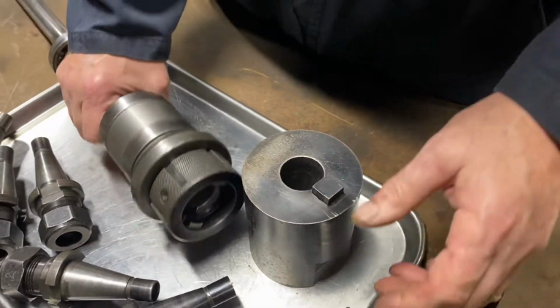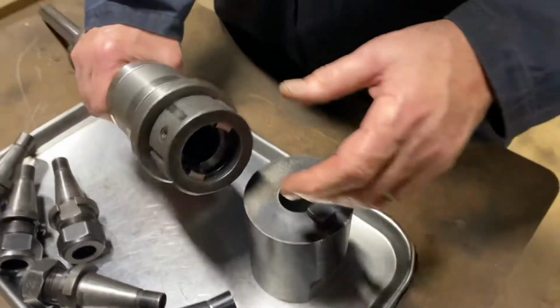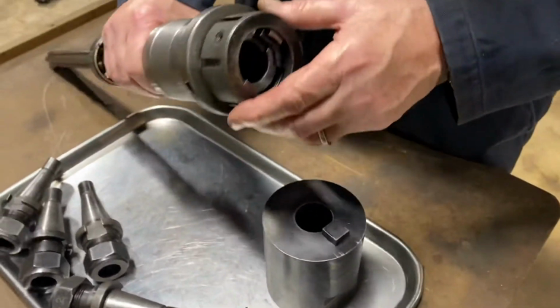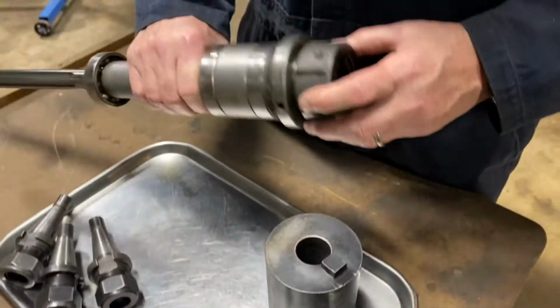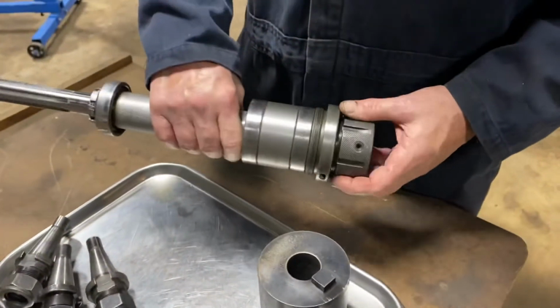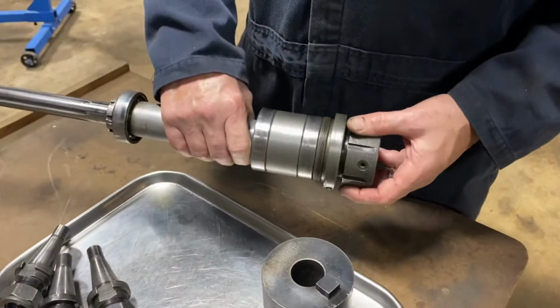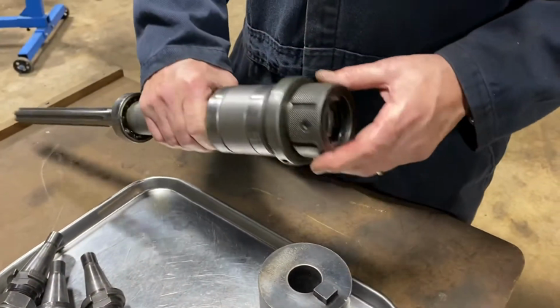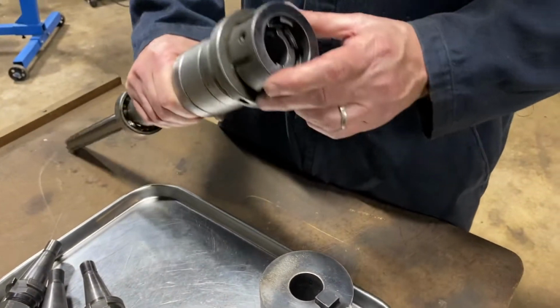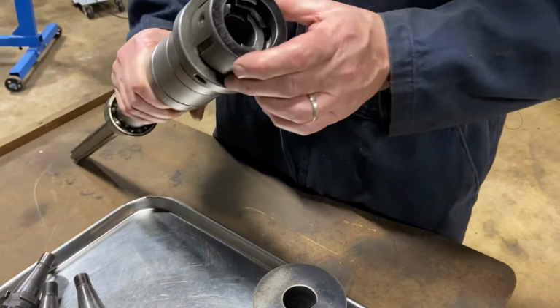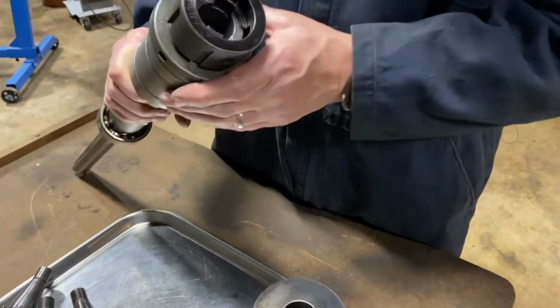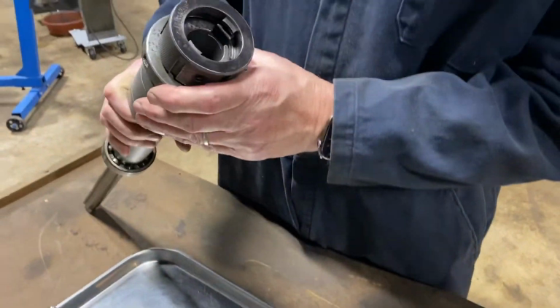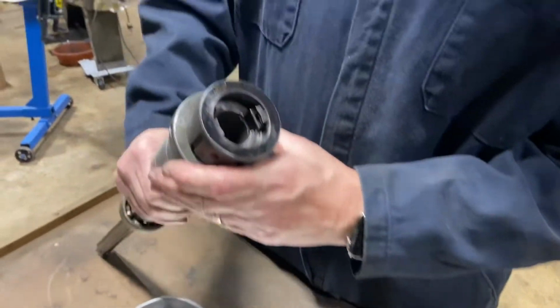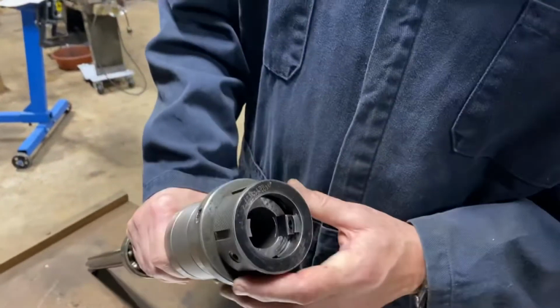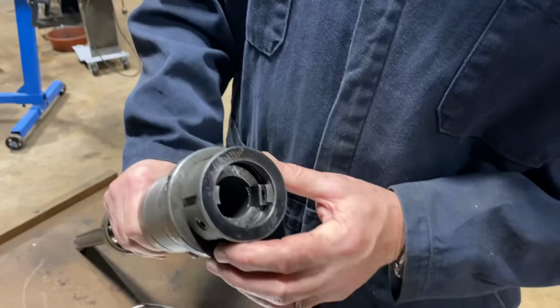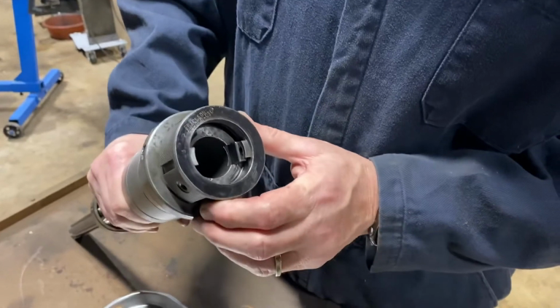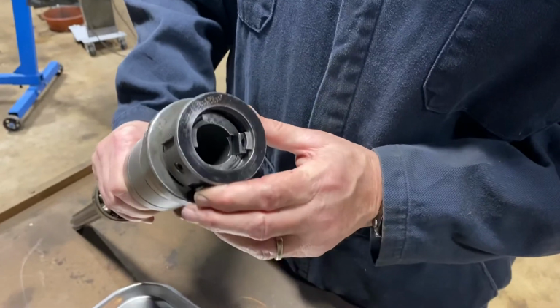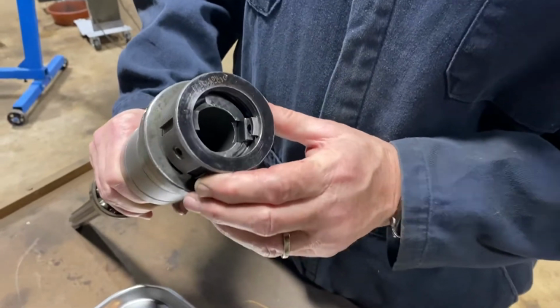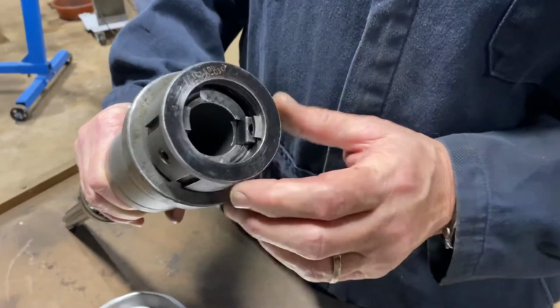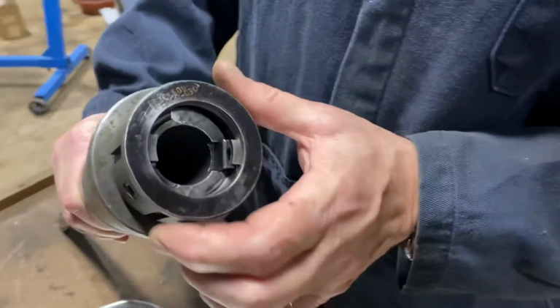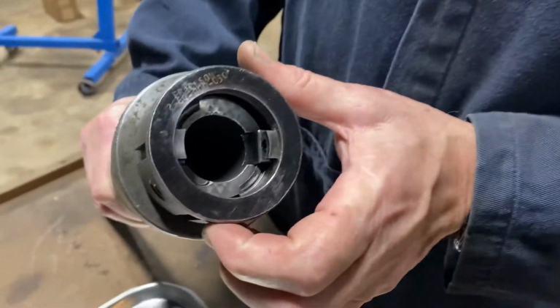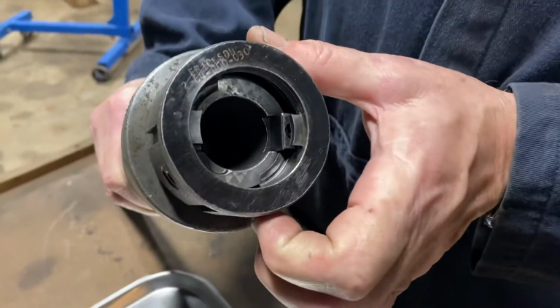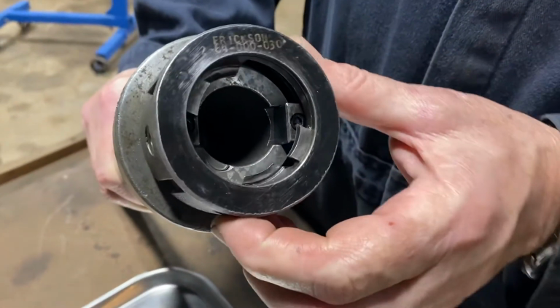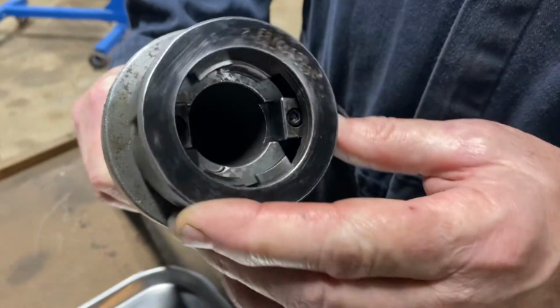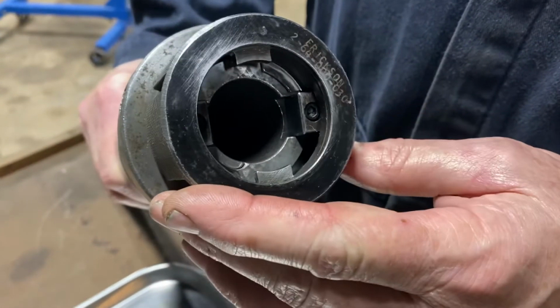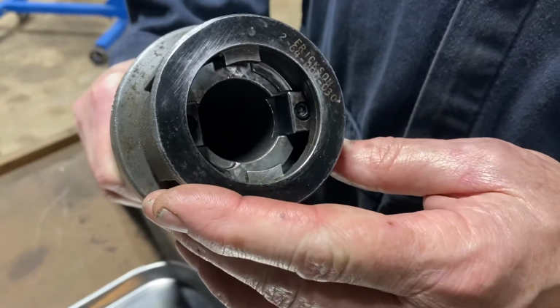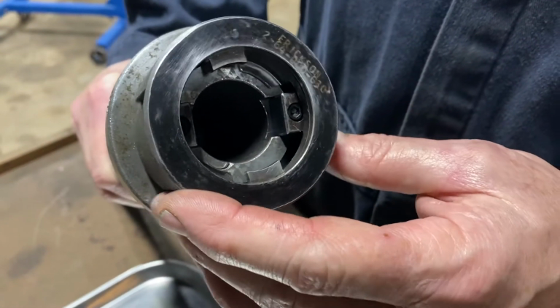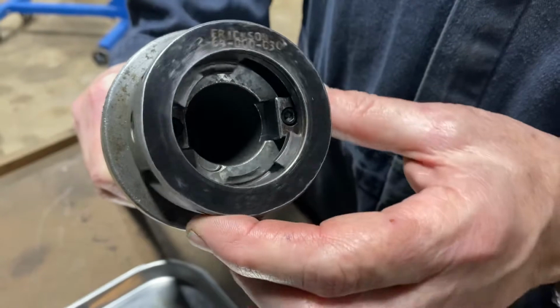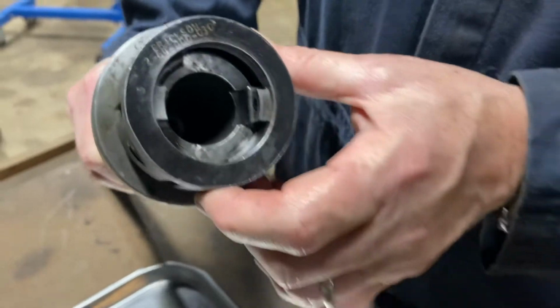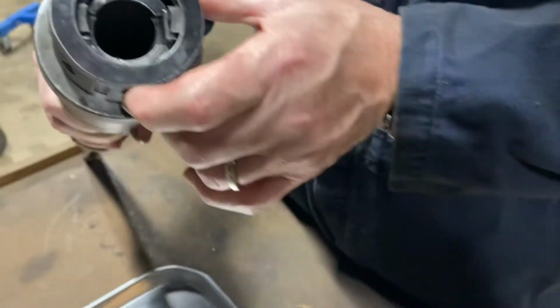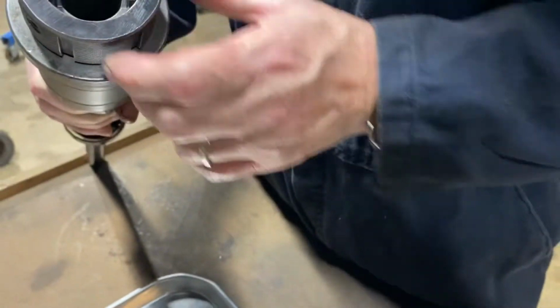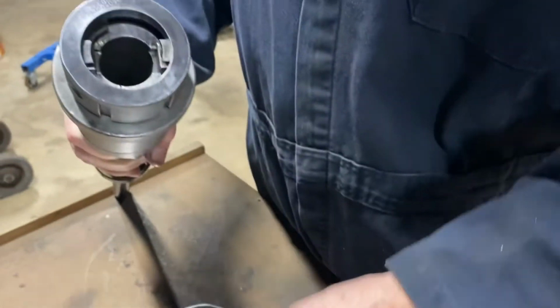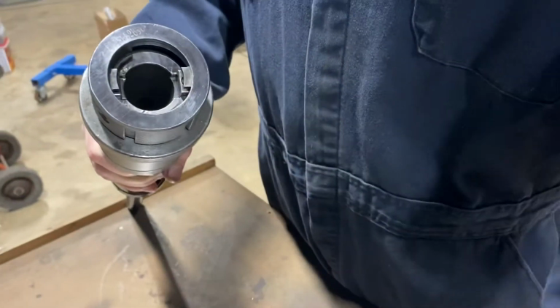Here is the spindle. It arrived in very good working condition. You can see here how it works — when you turn this, it locks the tool in, and I'll demonstrate that now.